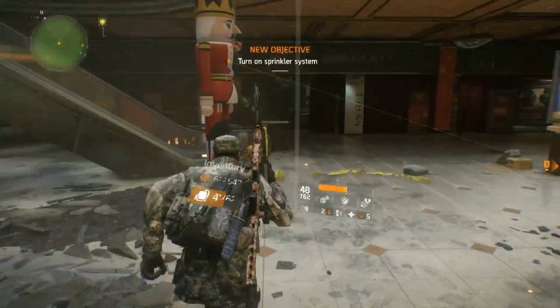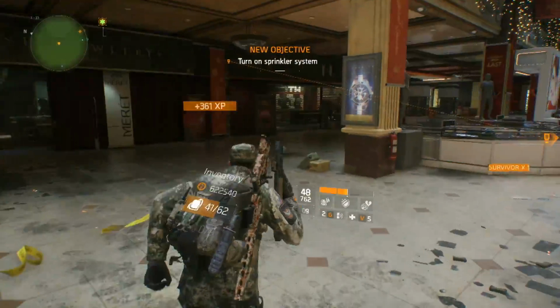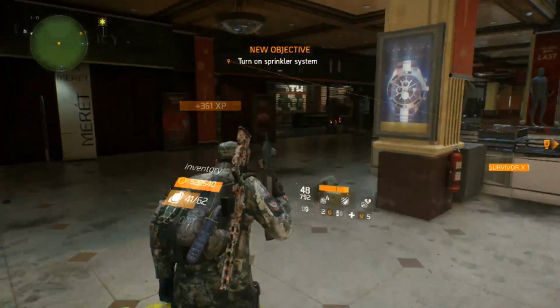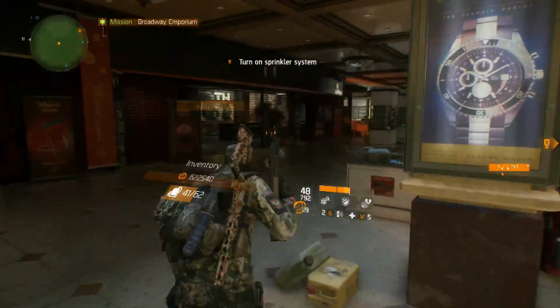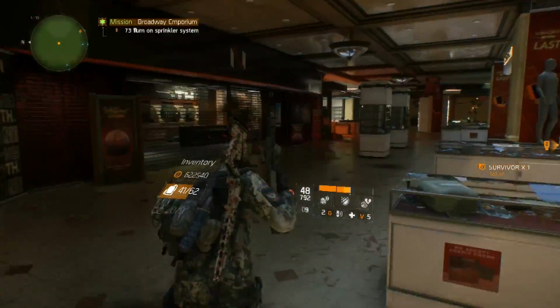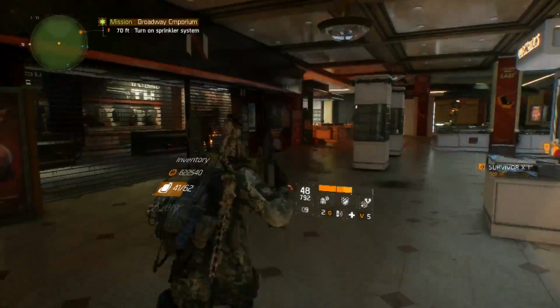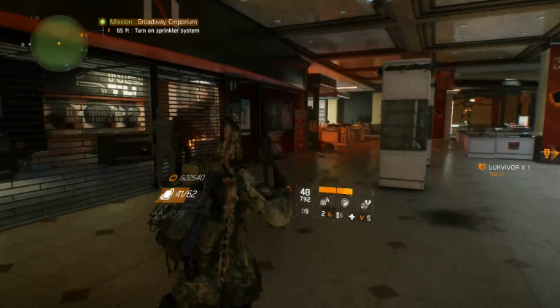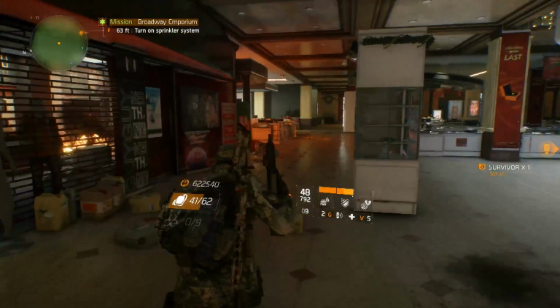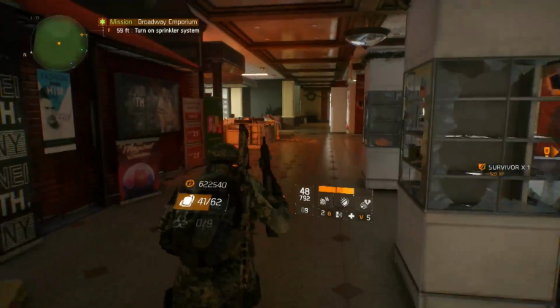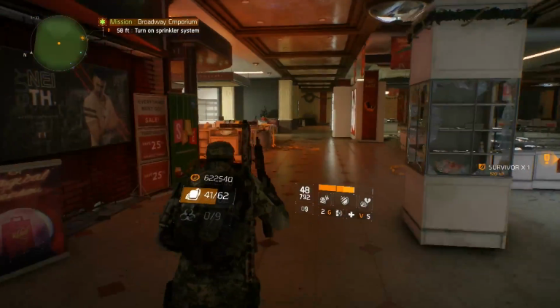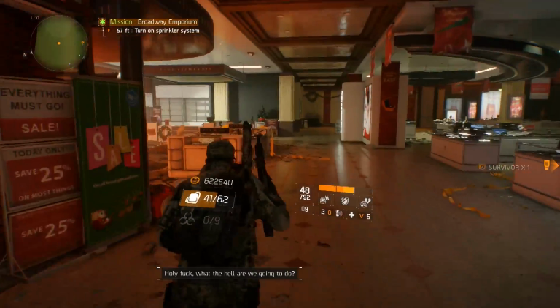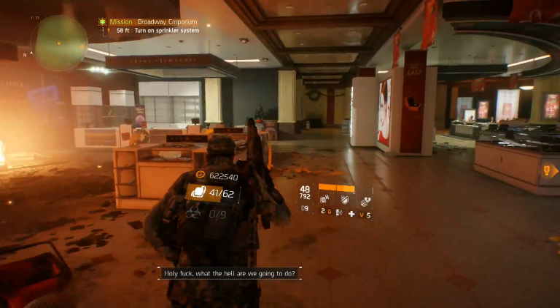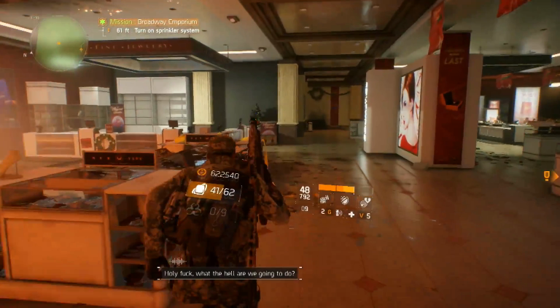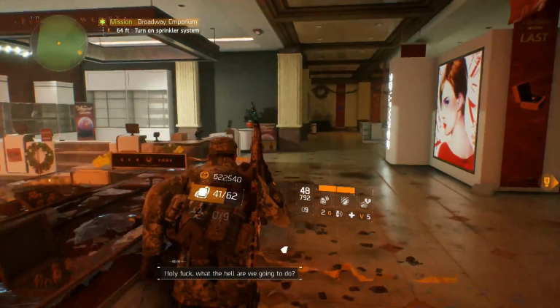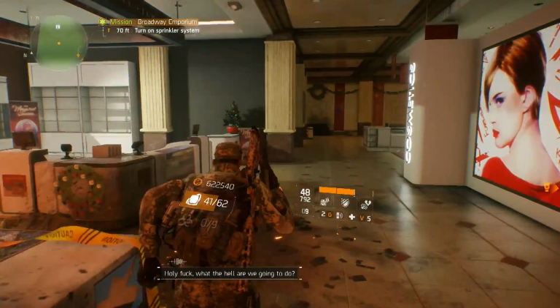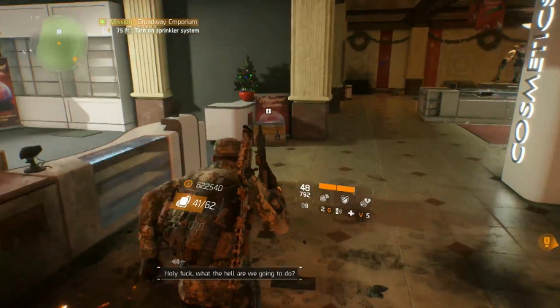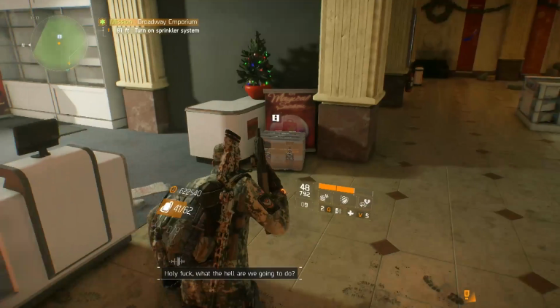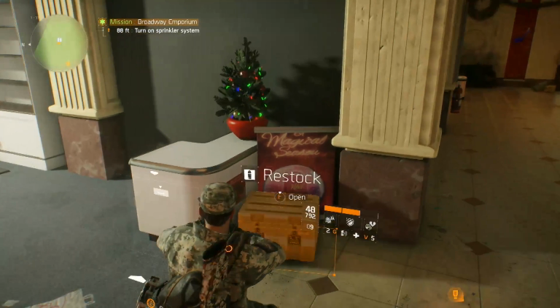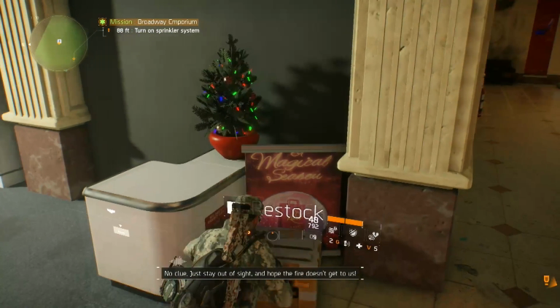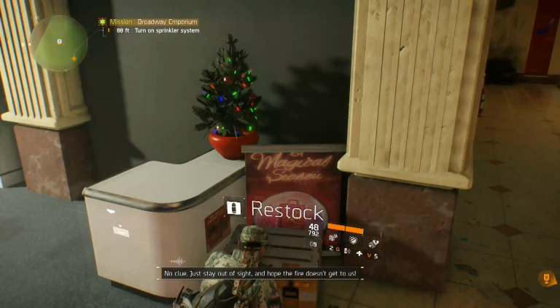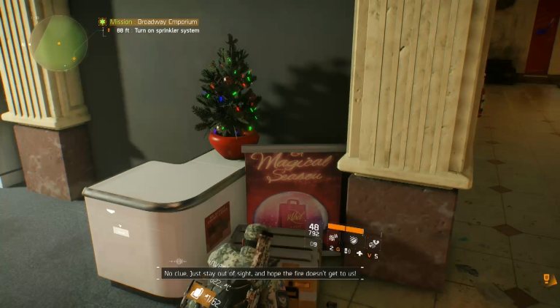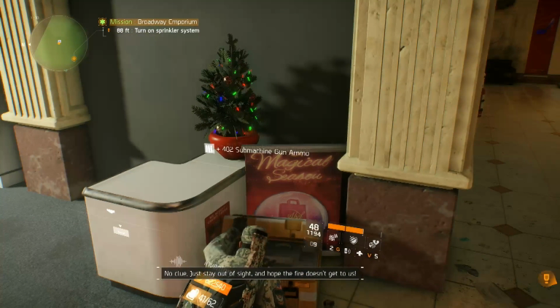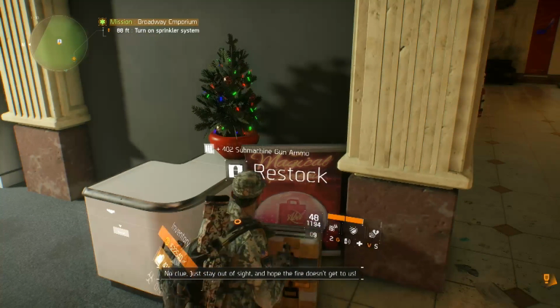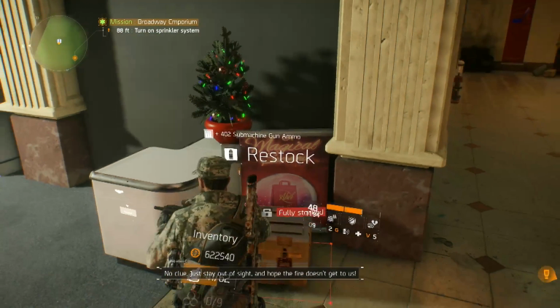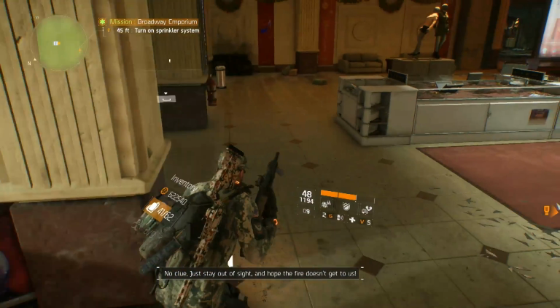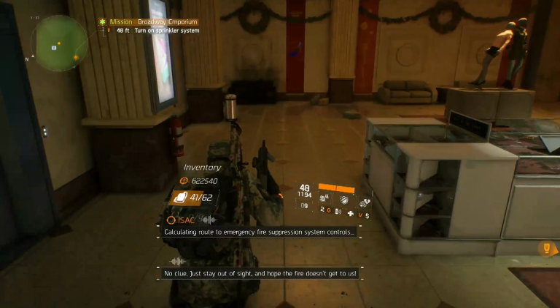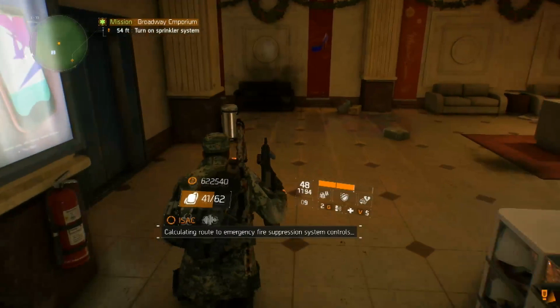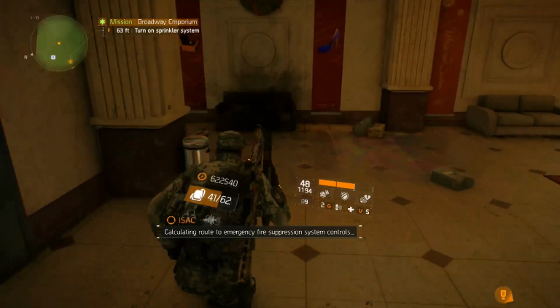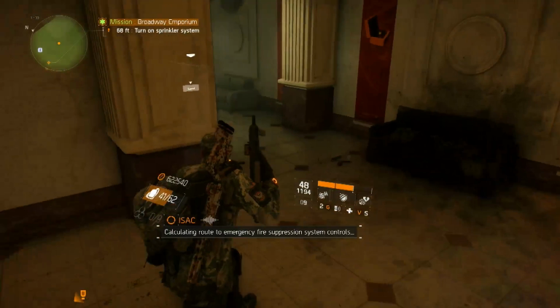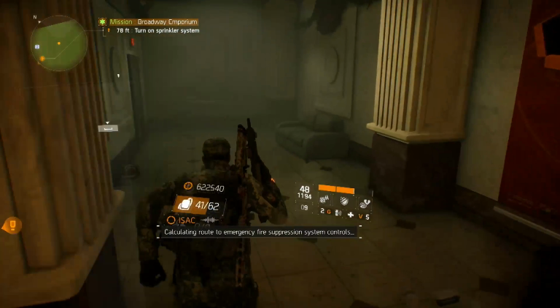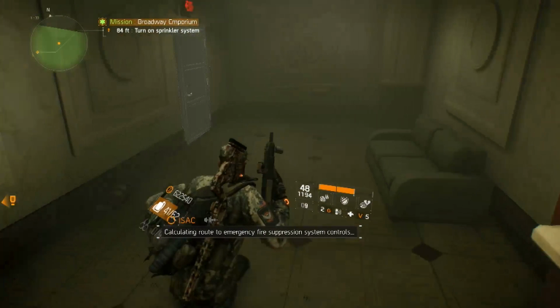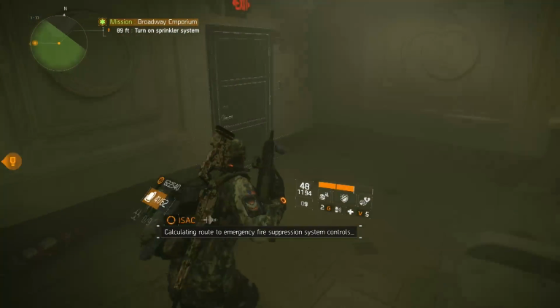Warning. Temperature rising. Elevated levels of carbon dioxide detected. Sounds like there's a fire in the building. I'll start feeding Isaac the structural blueprints in case you need them. Calculating route to emergency fire suppression system controls.